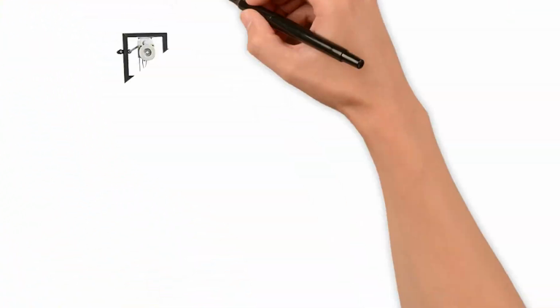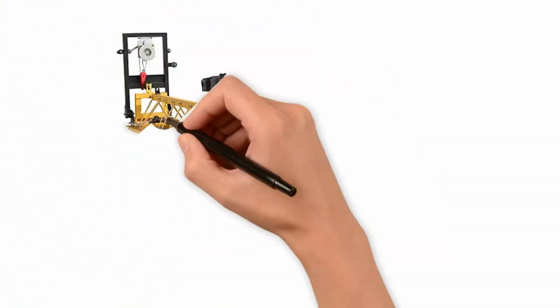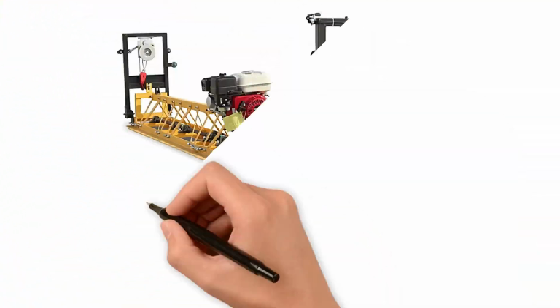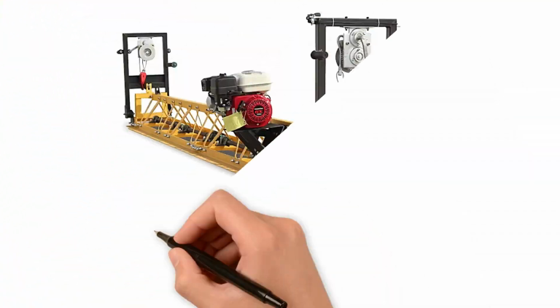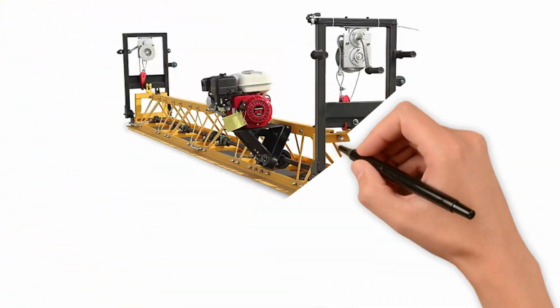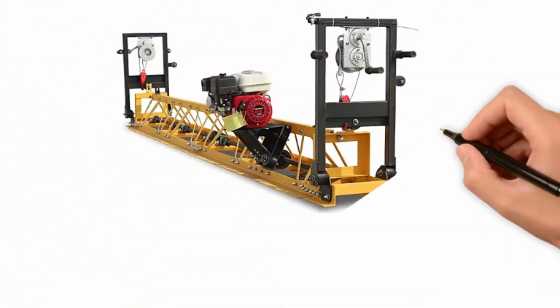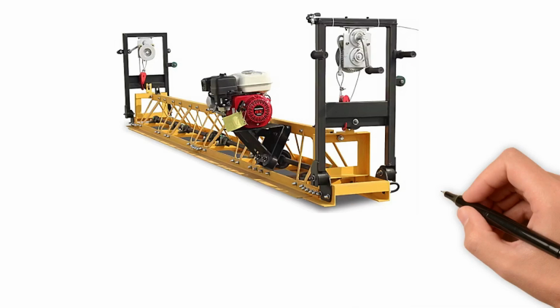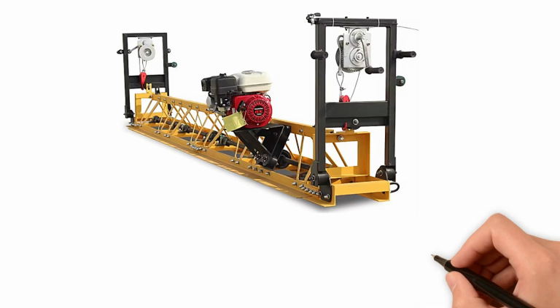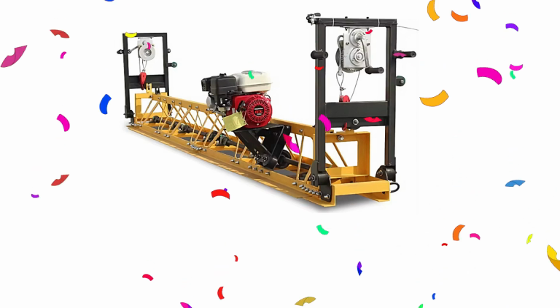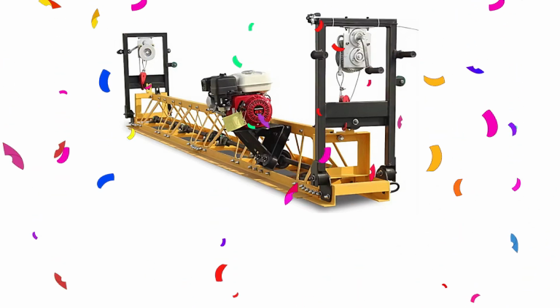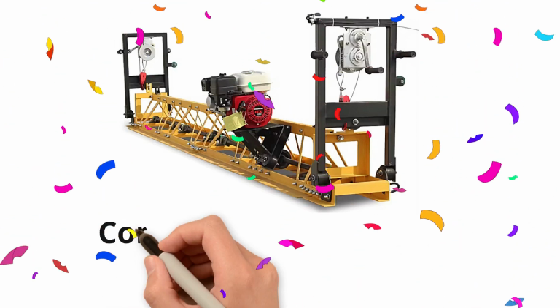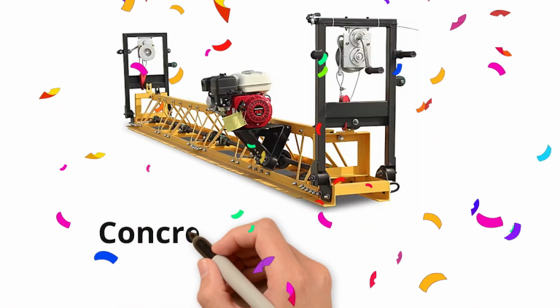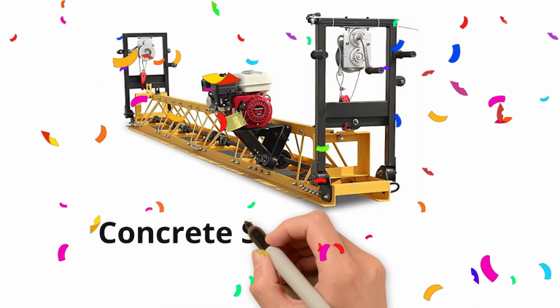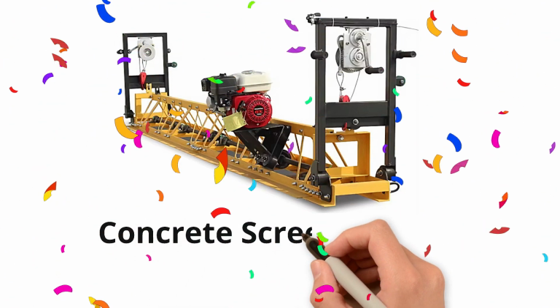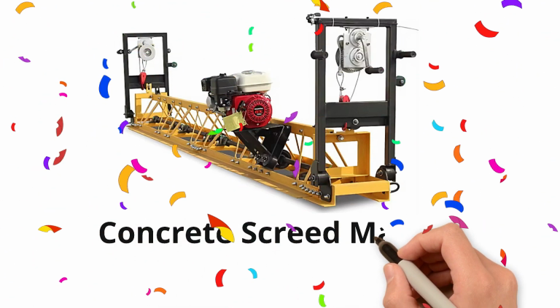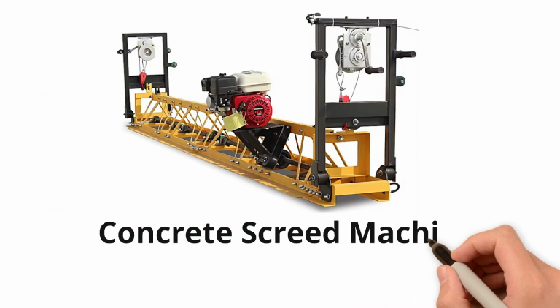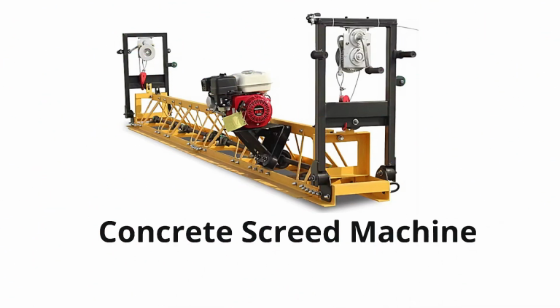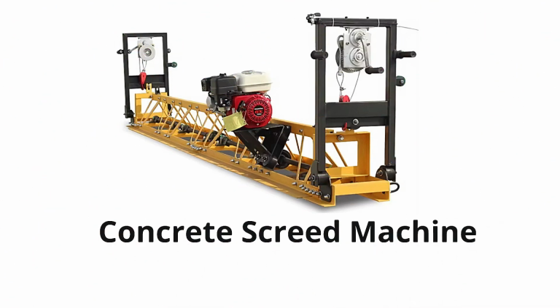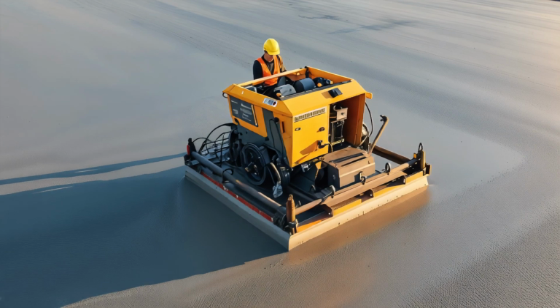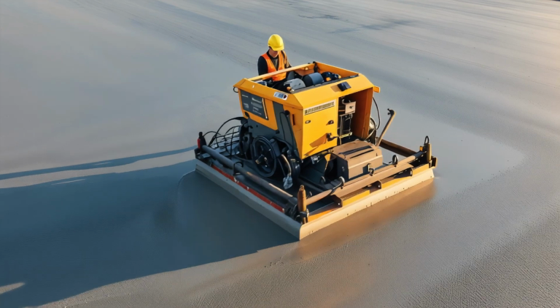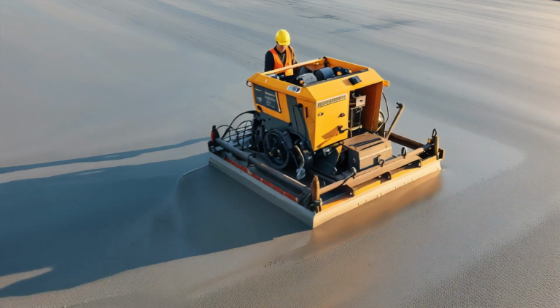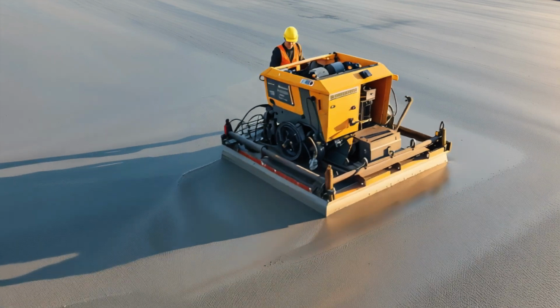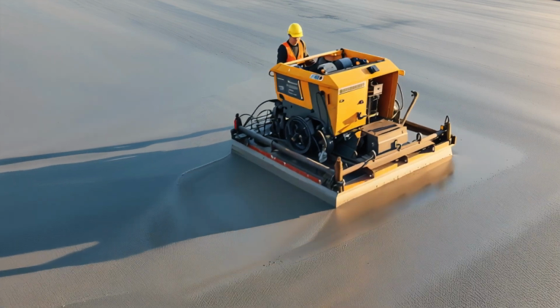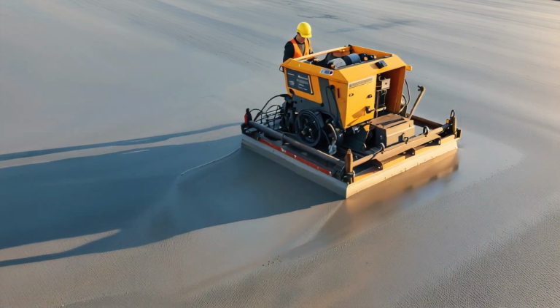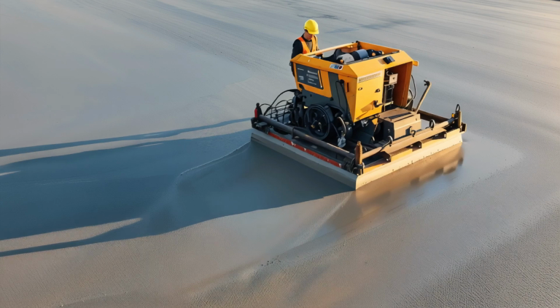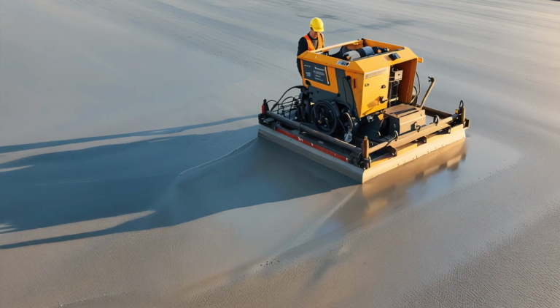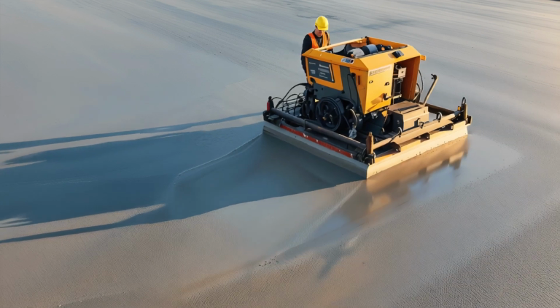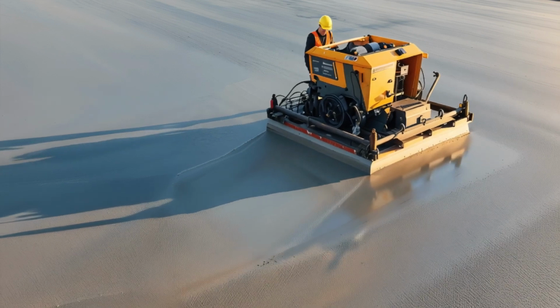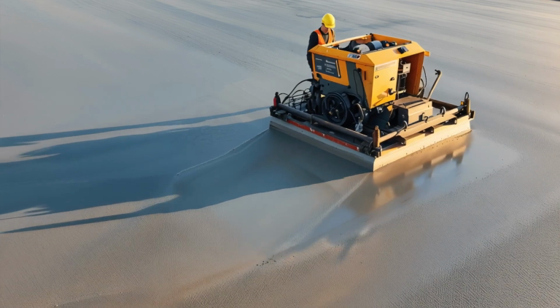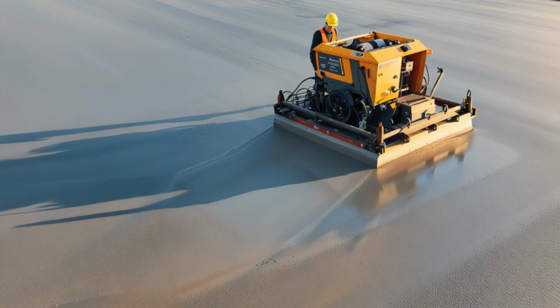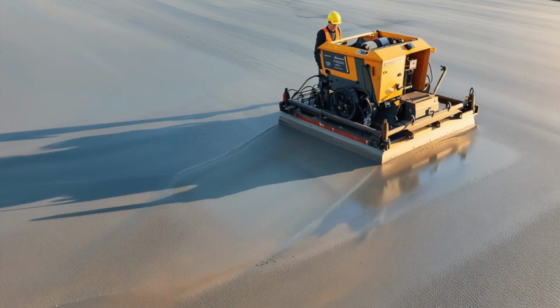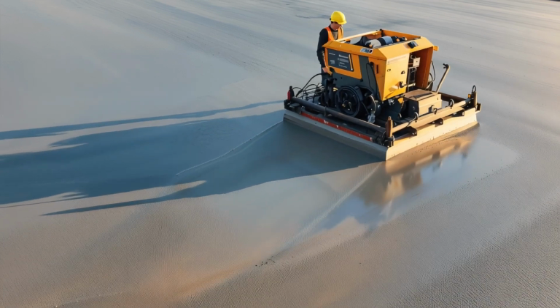Concrete screed machine! Yay! Concrete screed machine smooths and levels wet concrete after pouring.